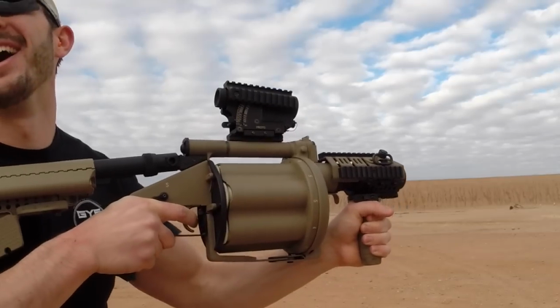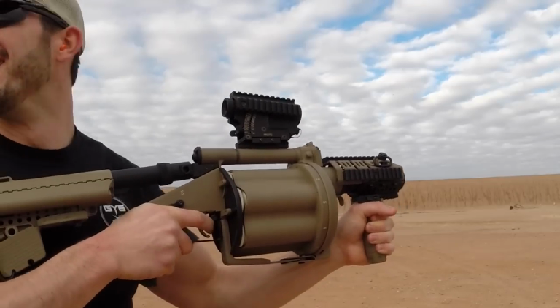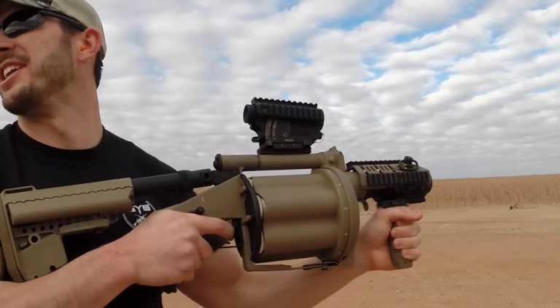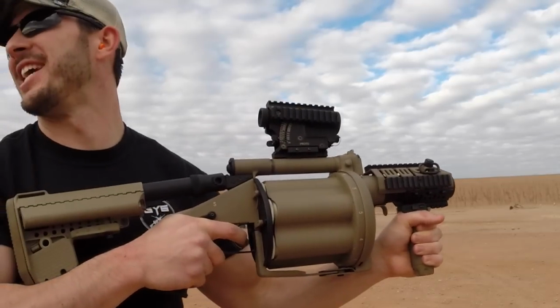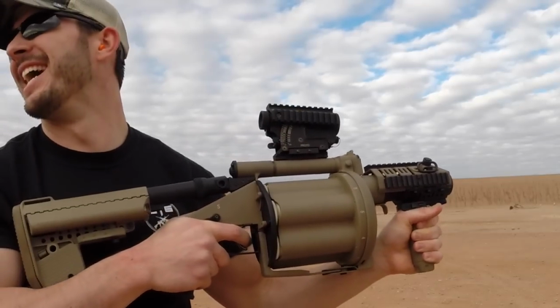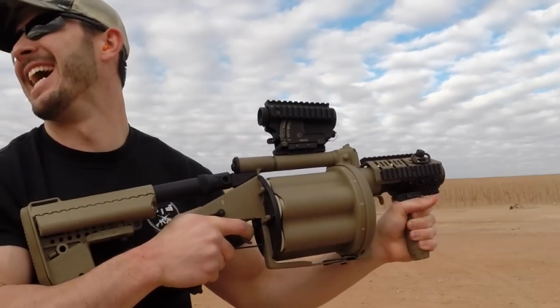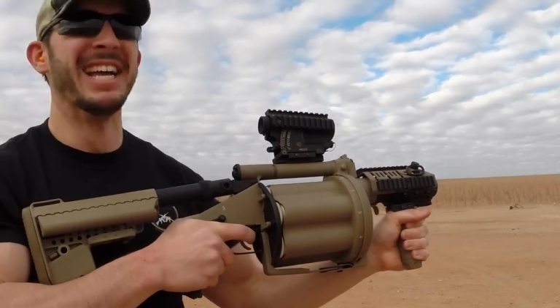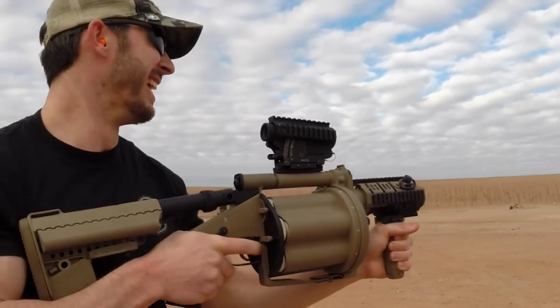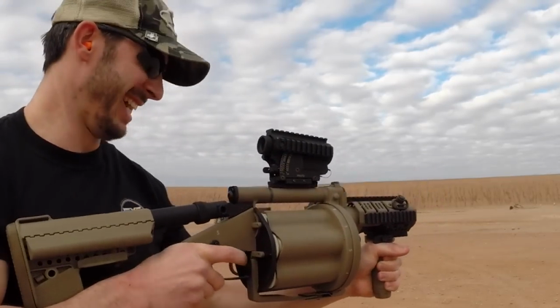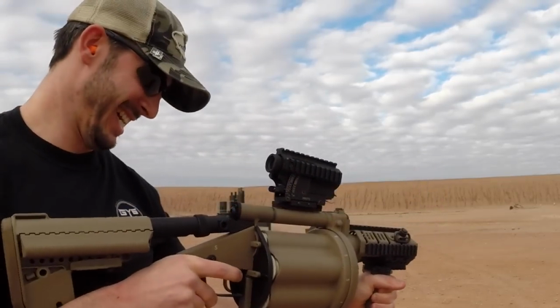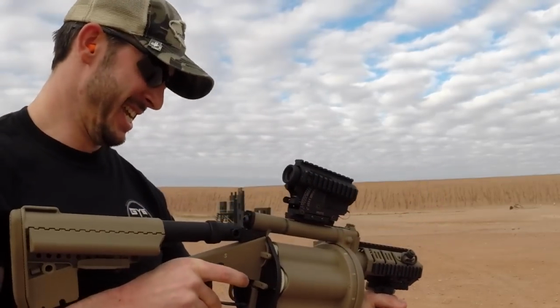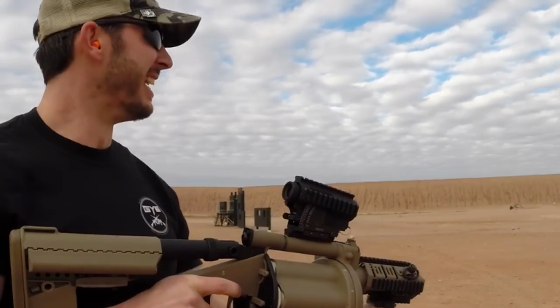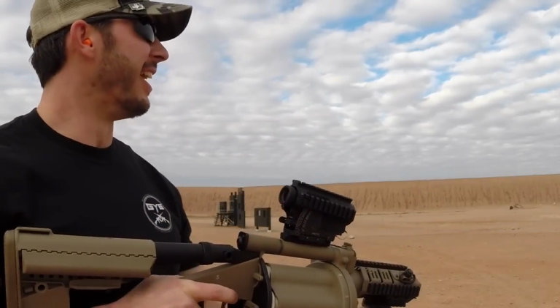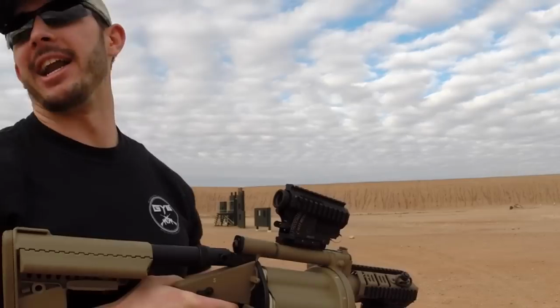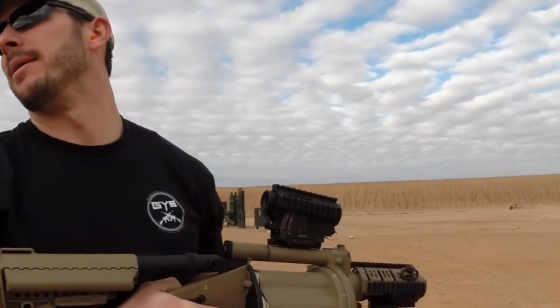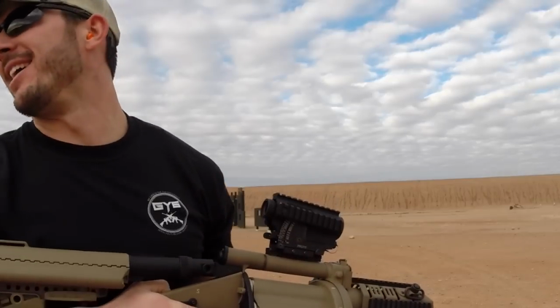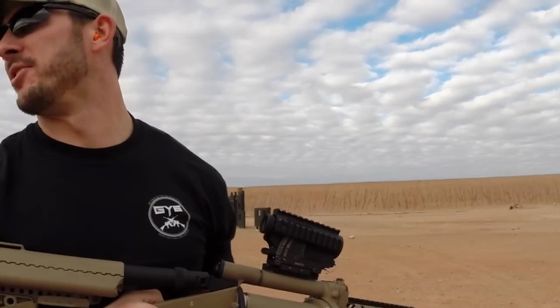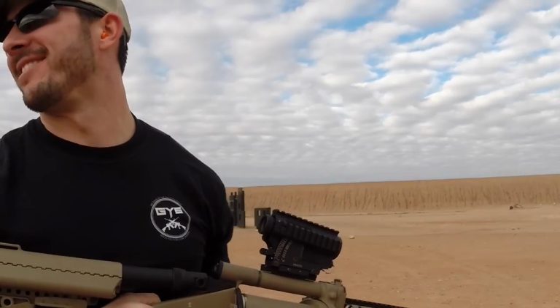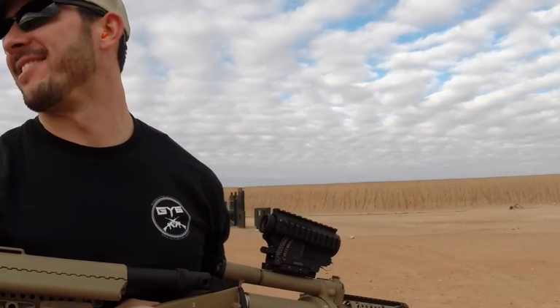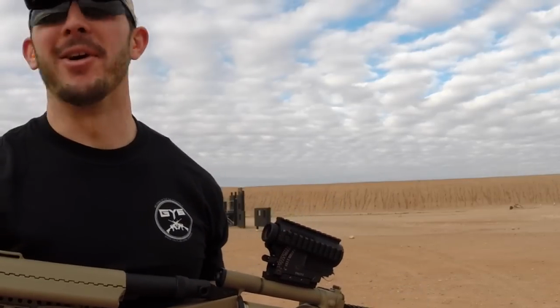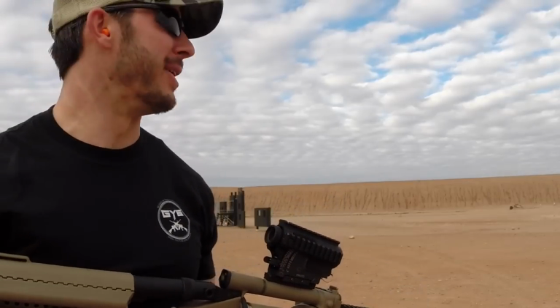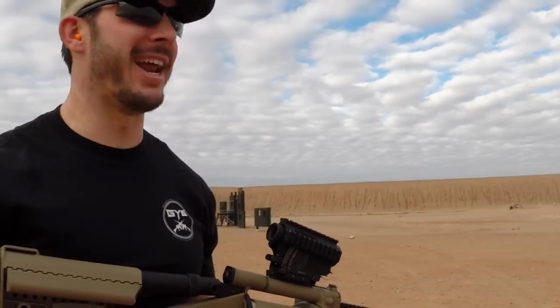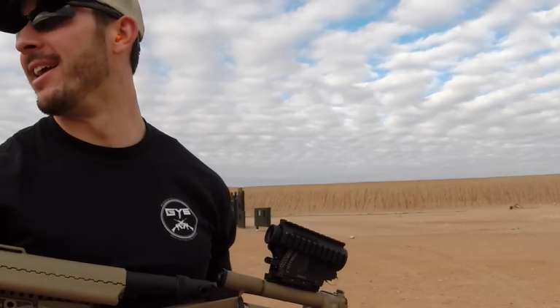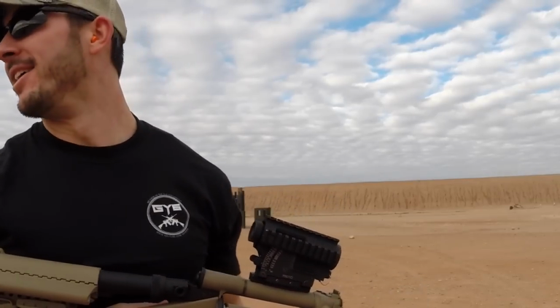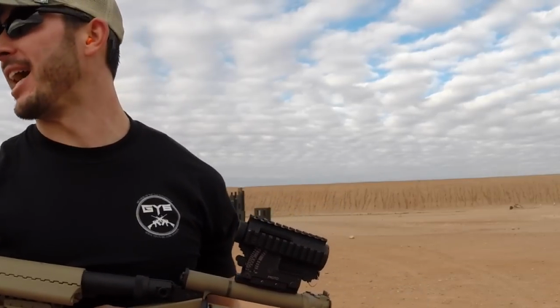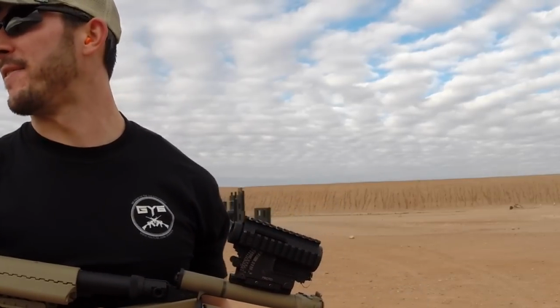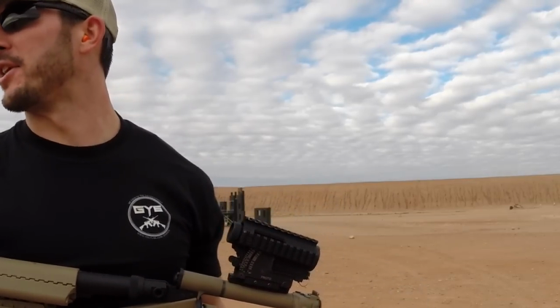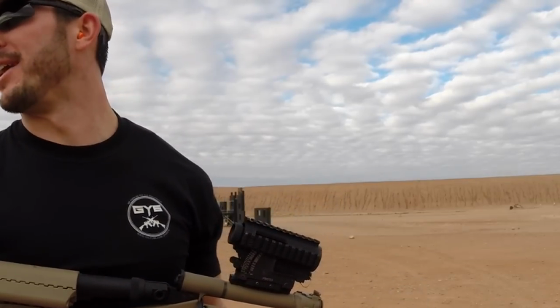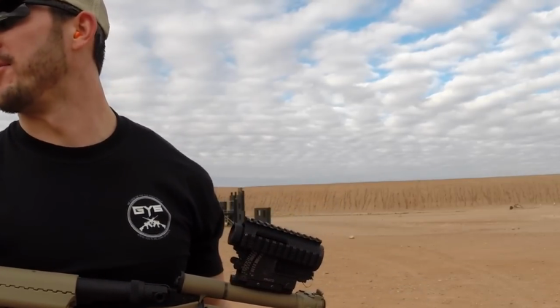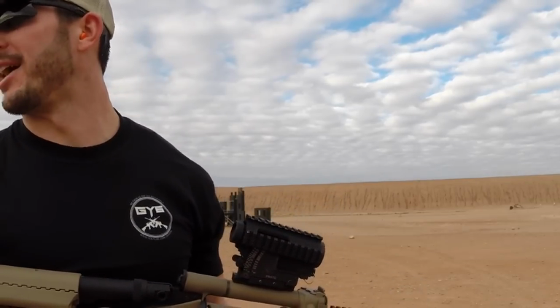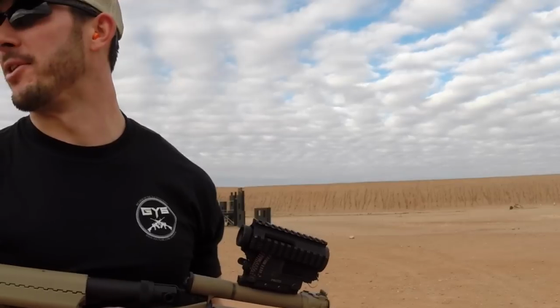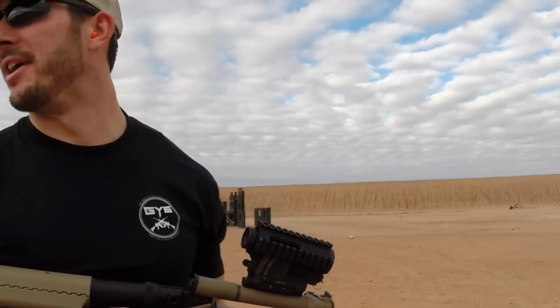Oh, trying to cheat! All right, he beat me — he got two hits, I got zero. But you know what, with that five-meter kill radius, technically they're all hits.